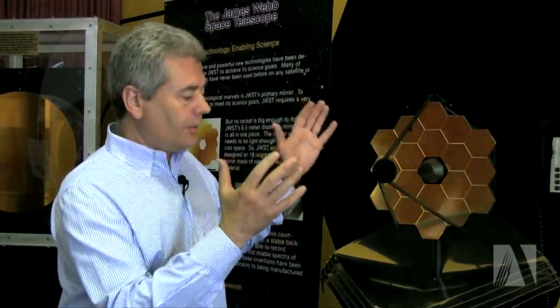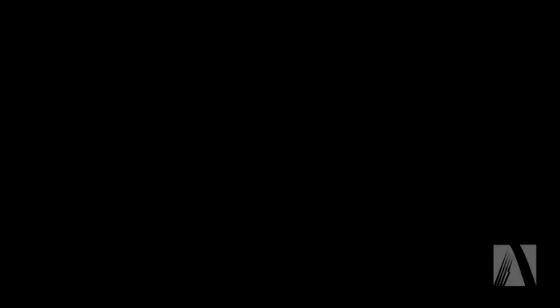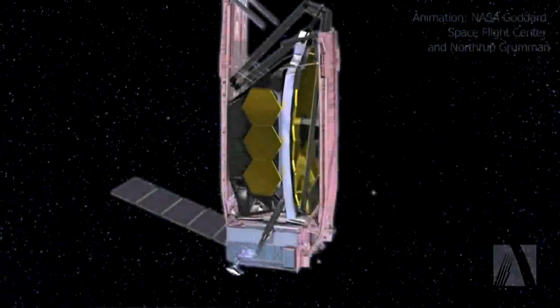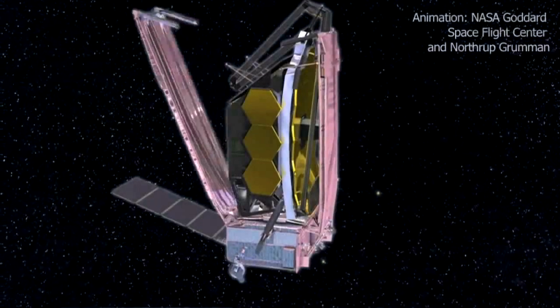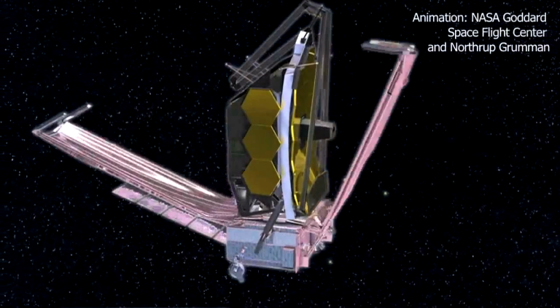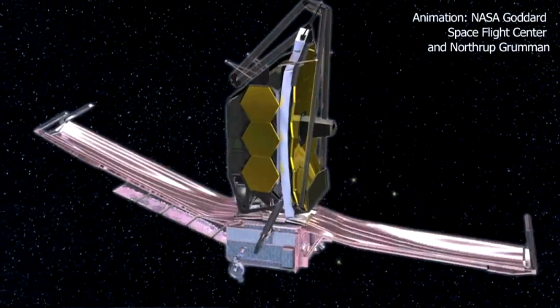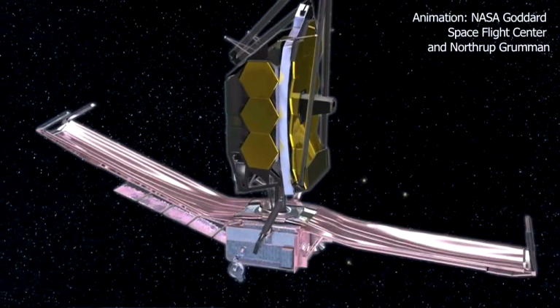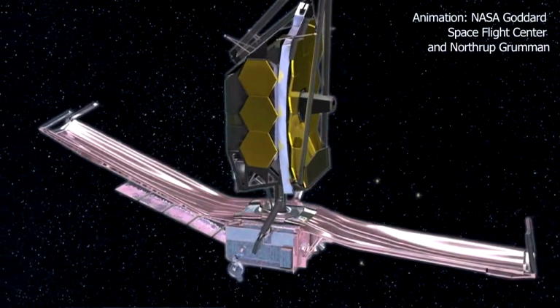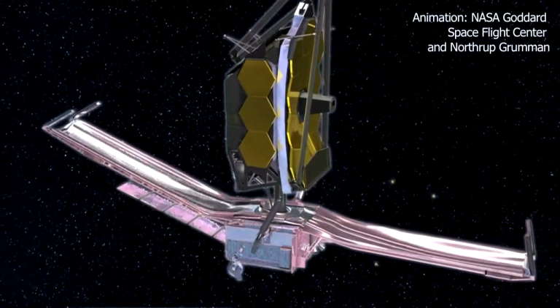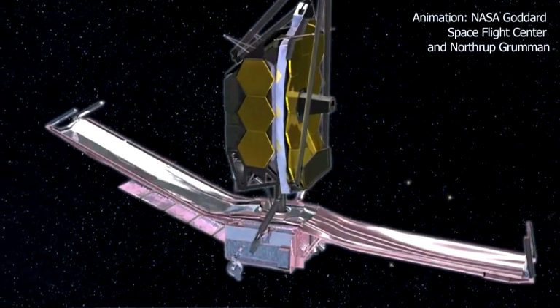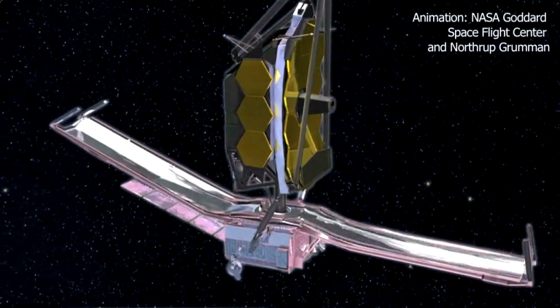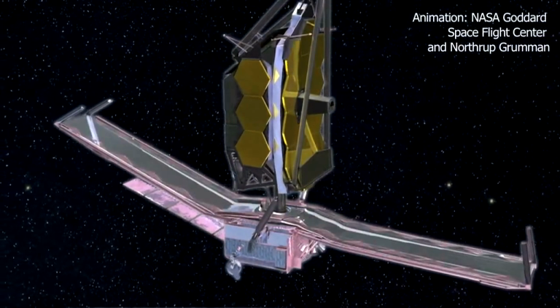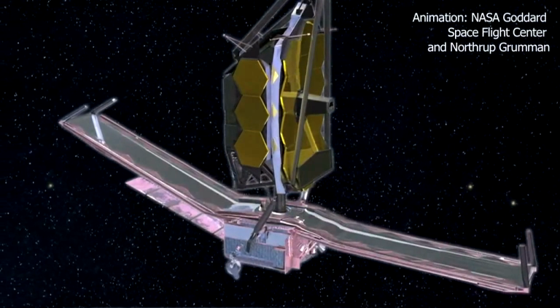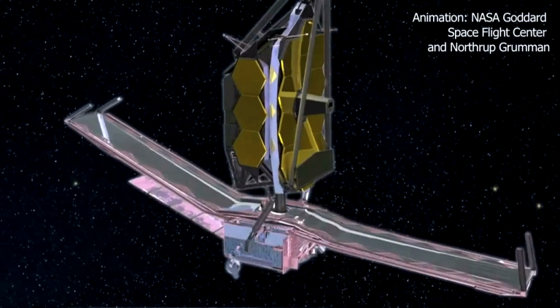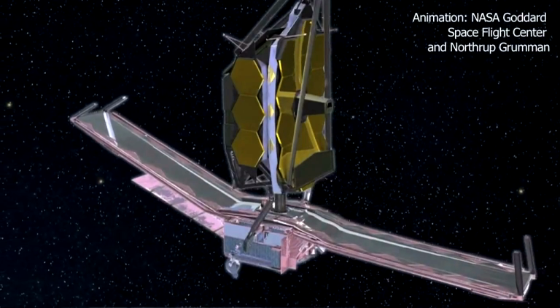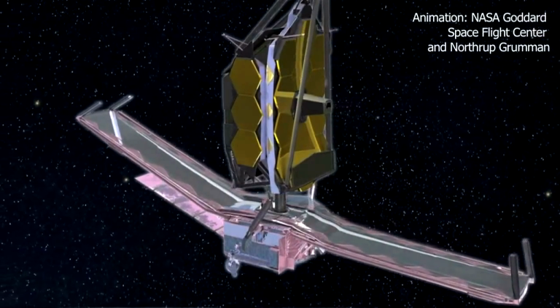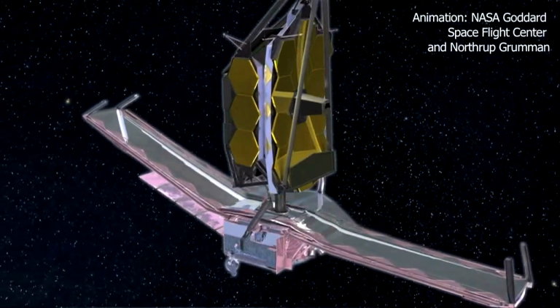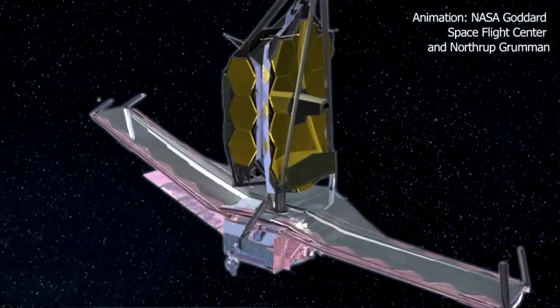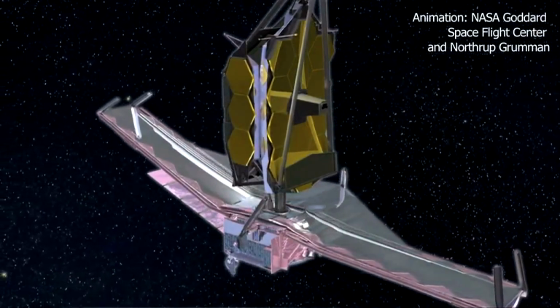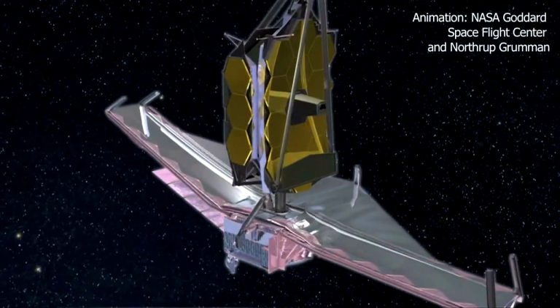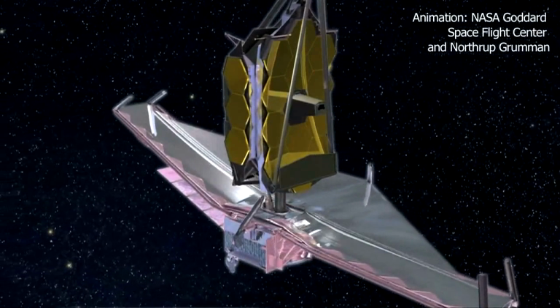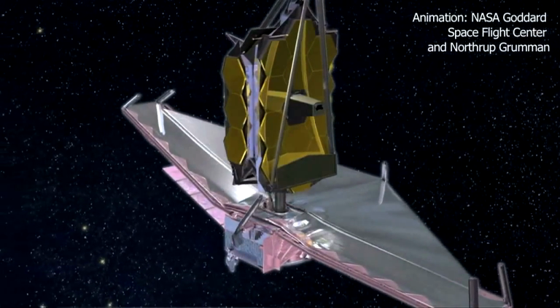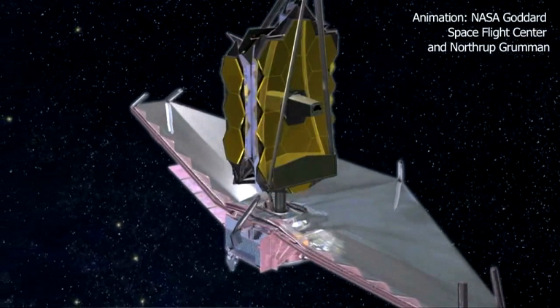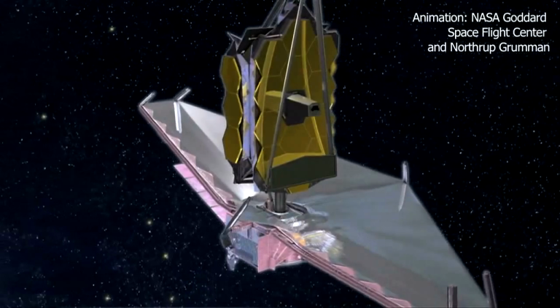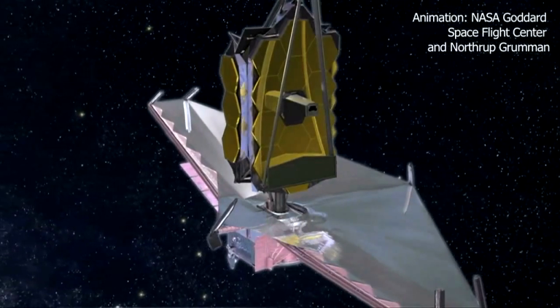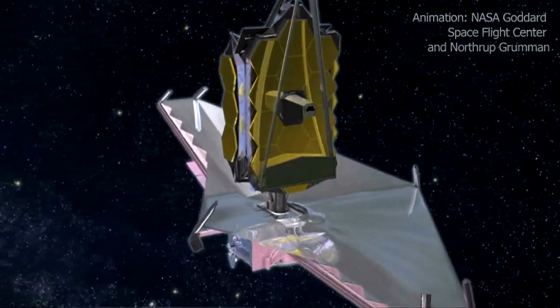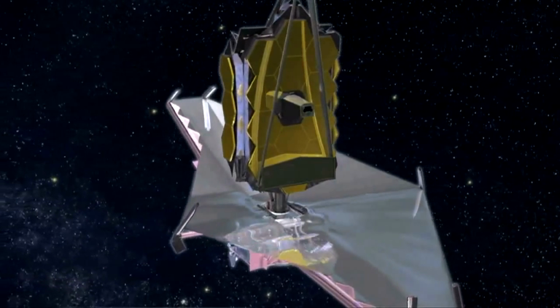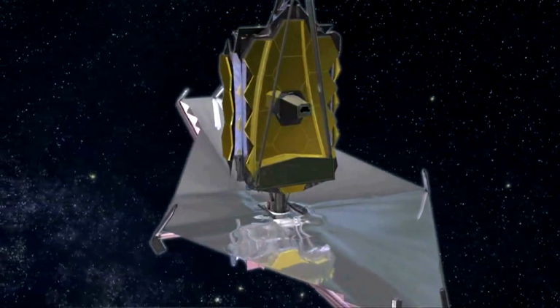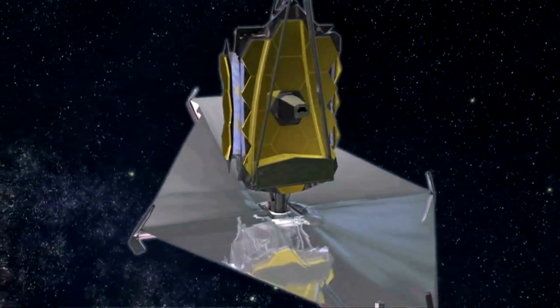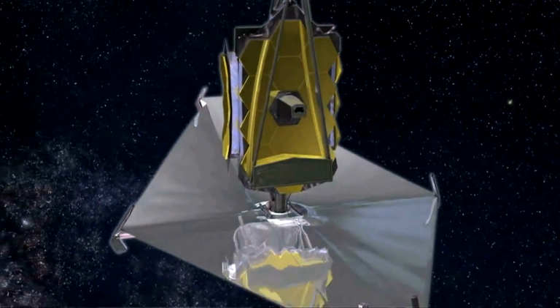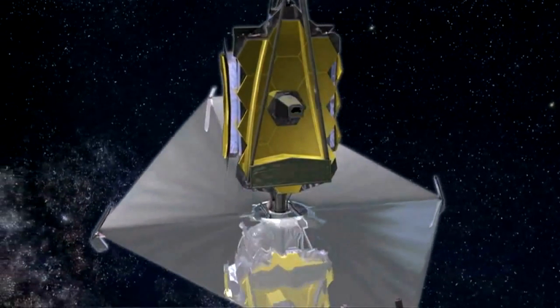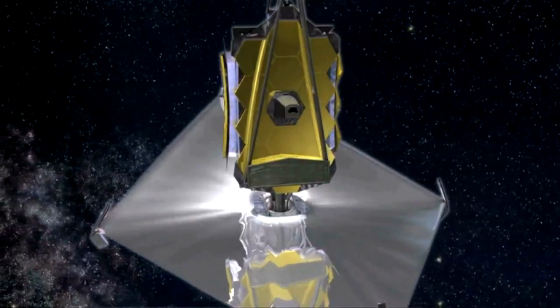The way we get this to 40 Kelvin is by passively cooling it, and the way we do that is using this big sun shield here. This is going to be five layers of Kapton membrane, each one about the size of a tennis court.